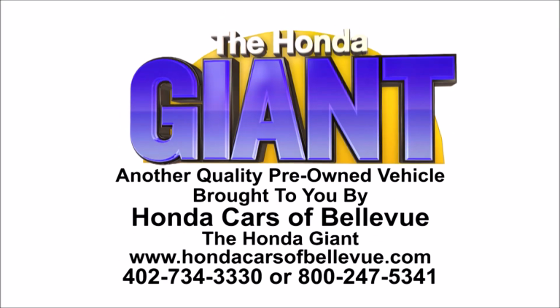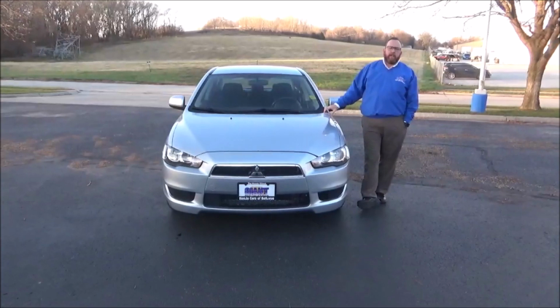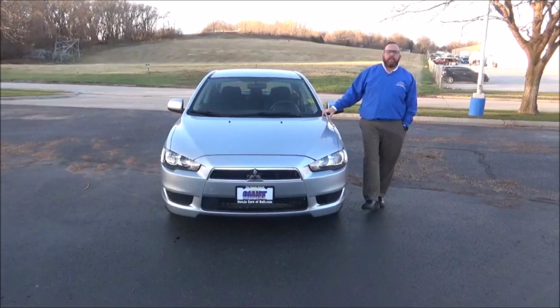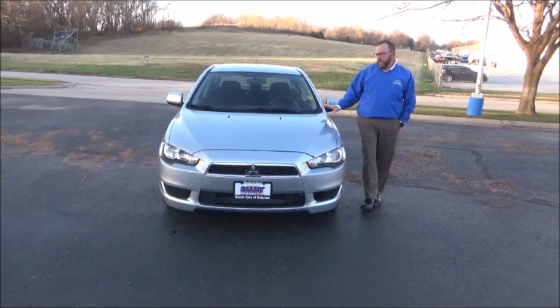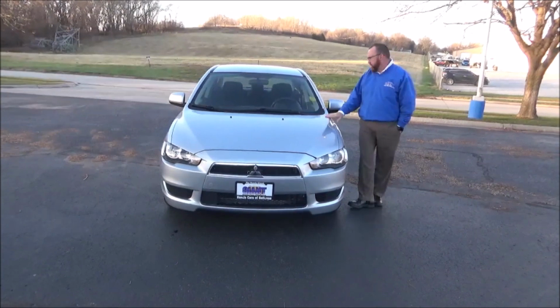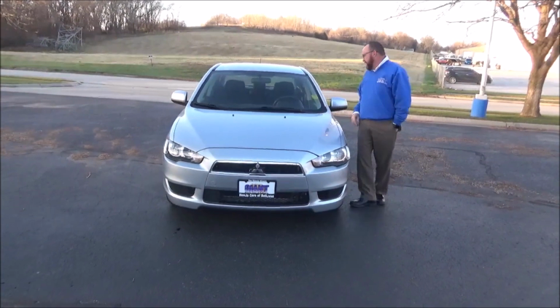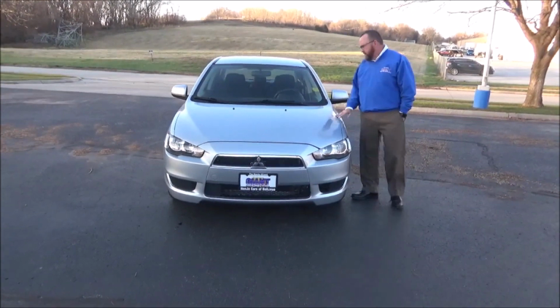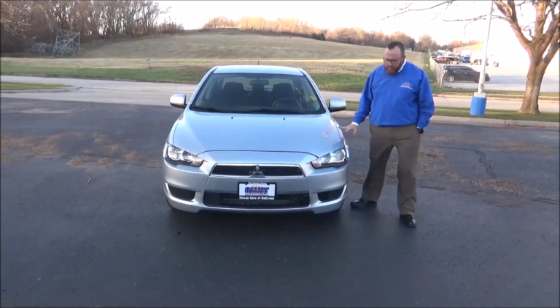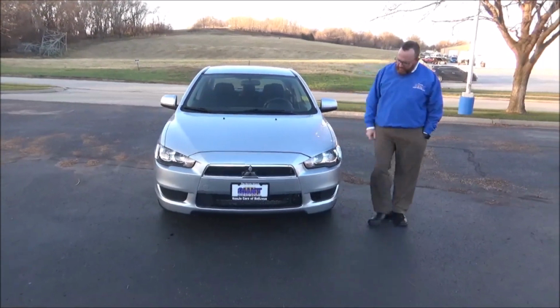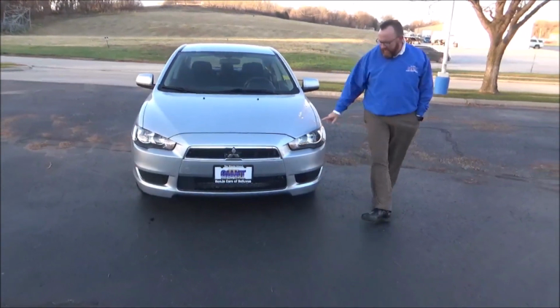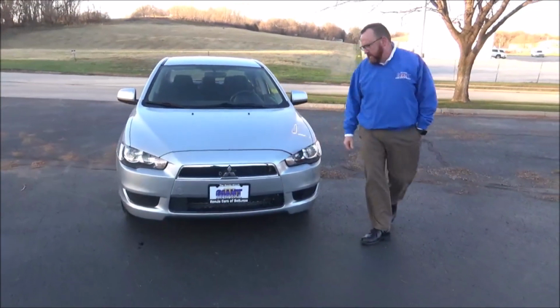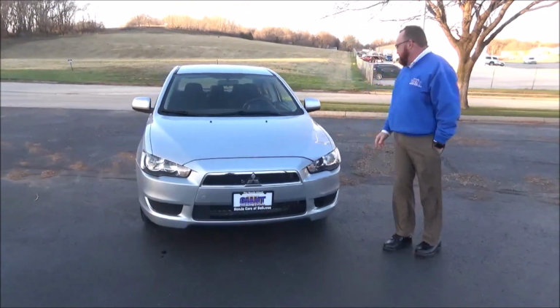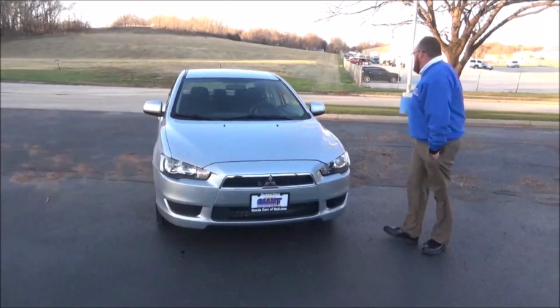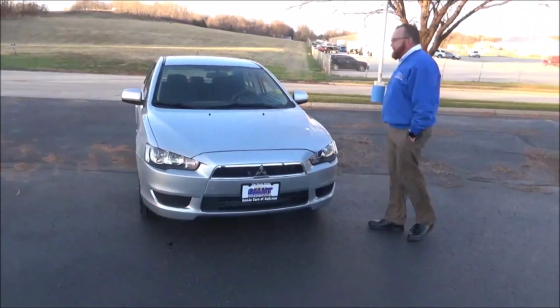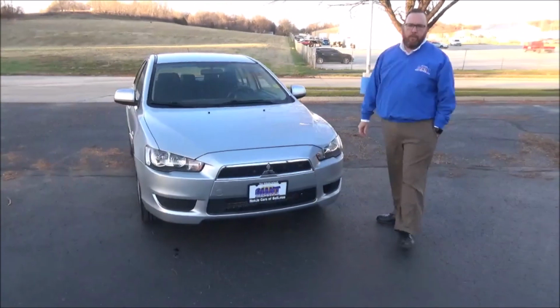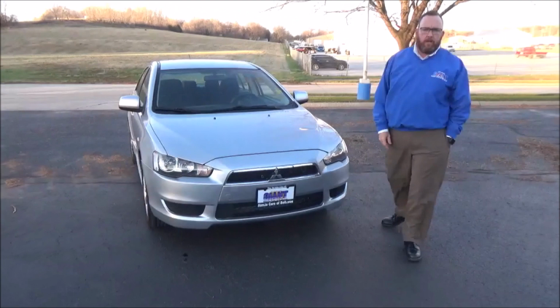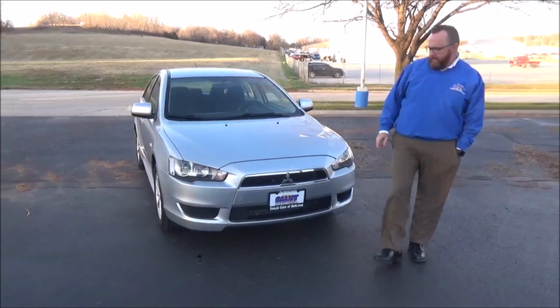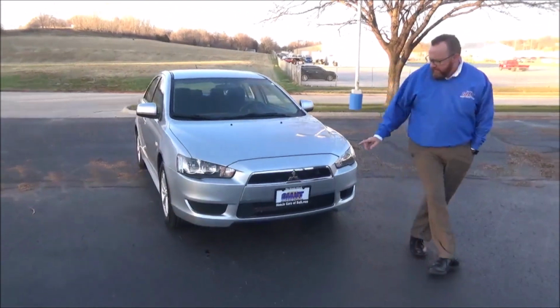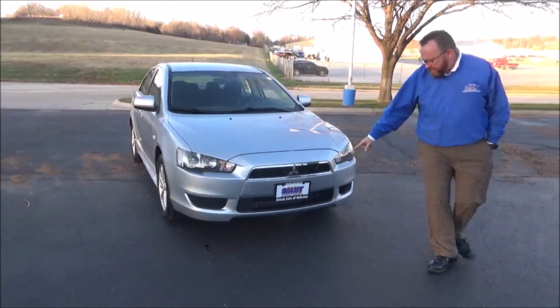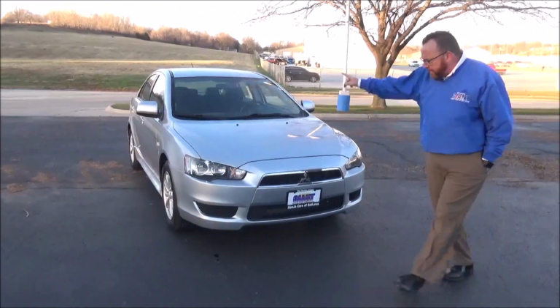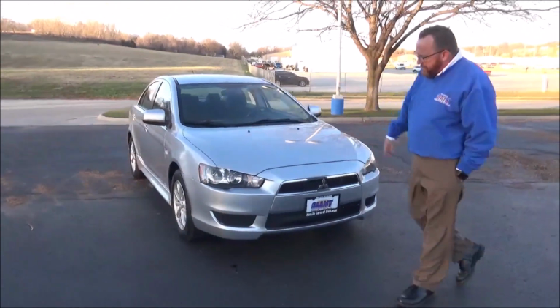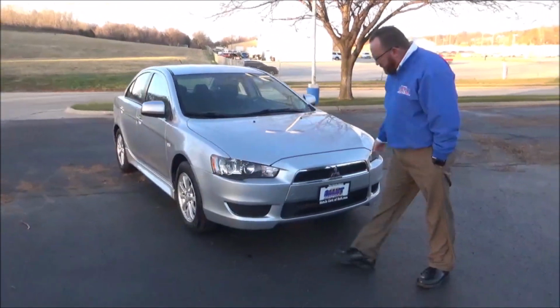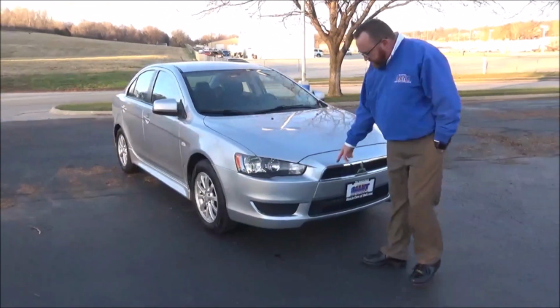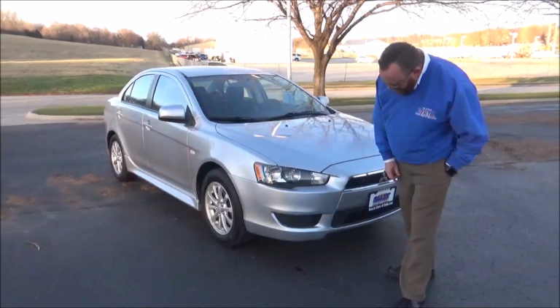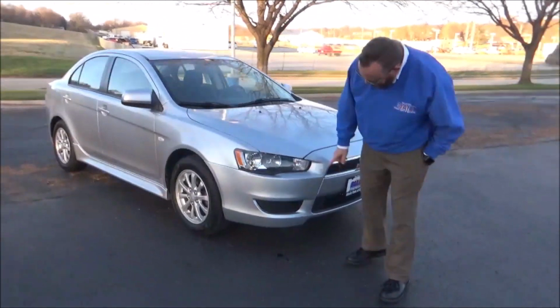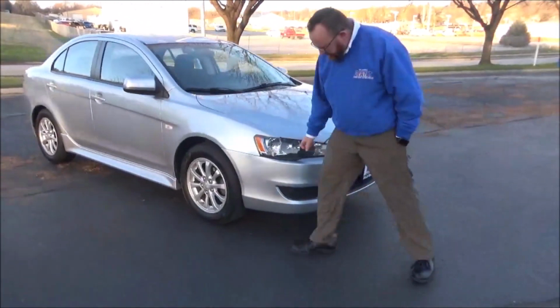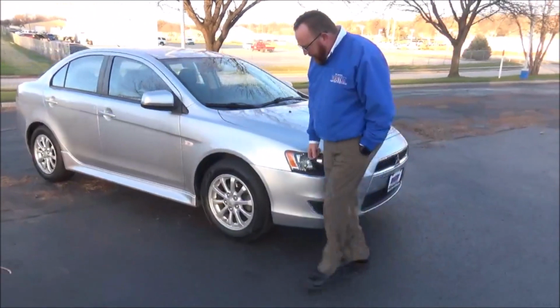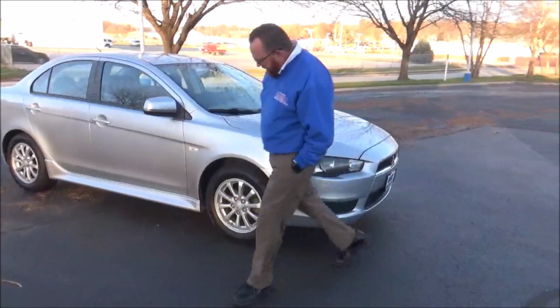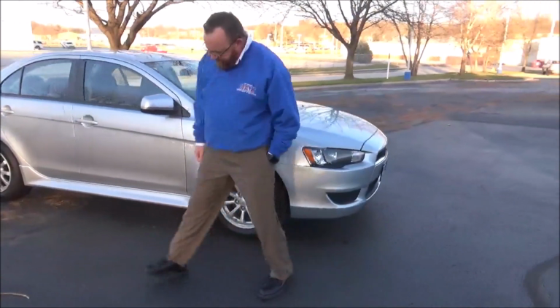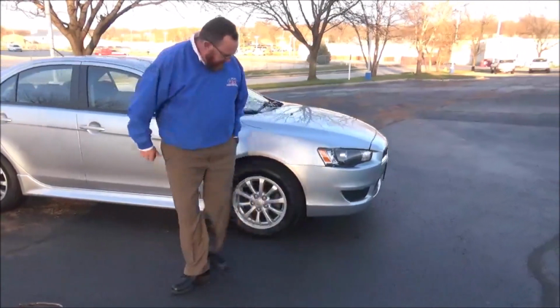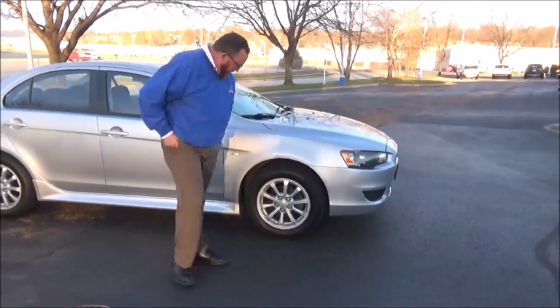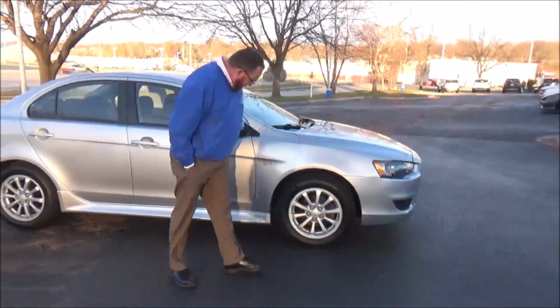Brian Kelly here from Honda Giant, here to show you this 2013 Mitsubishi Lancer ES, just came in on trade. It's got 64,000 miles, five mile an hour bumpers front and back, chrome extended bumper, lexan covered wraparound headlights.